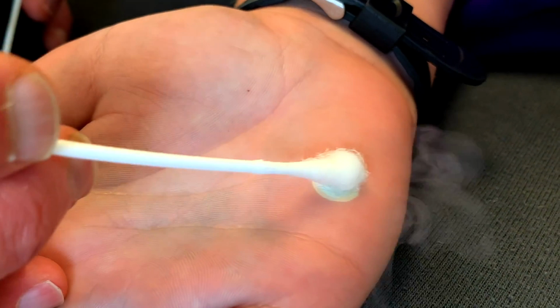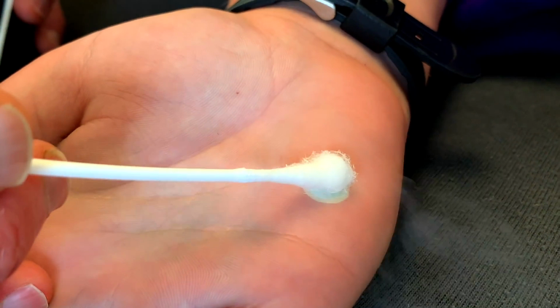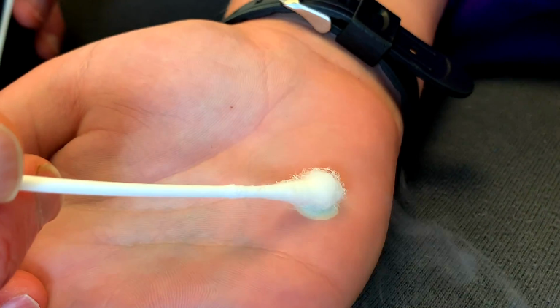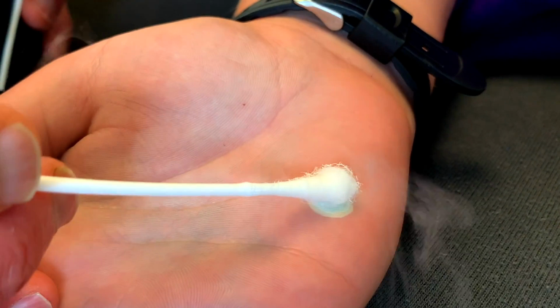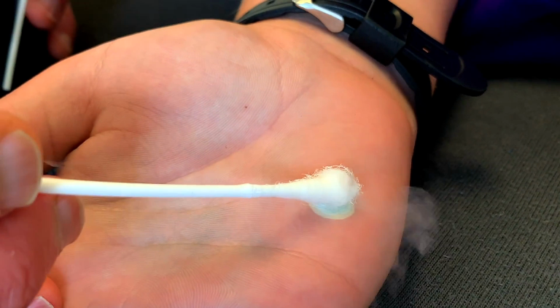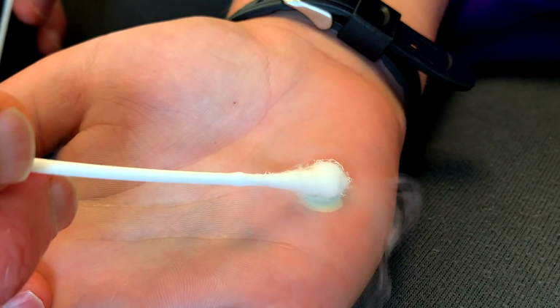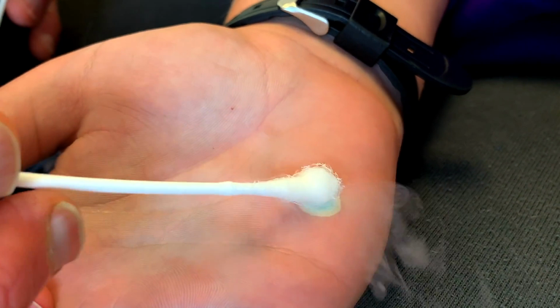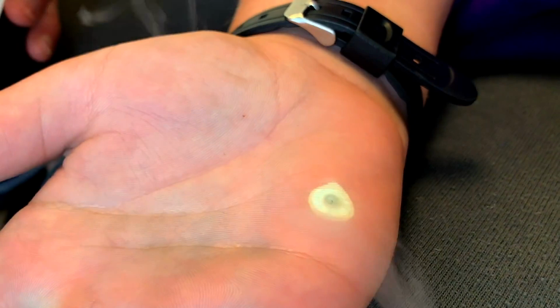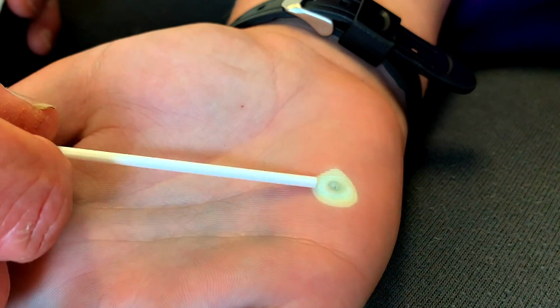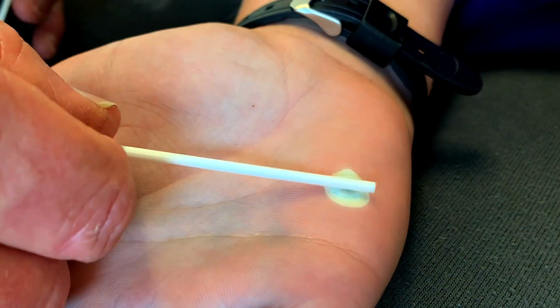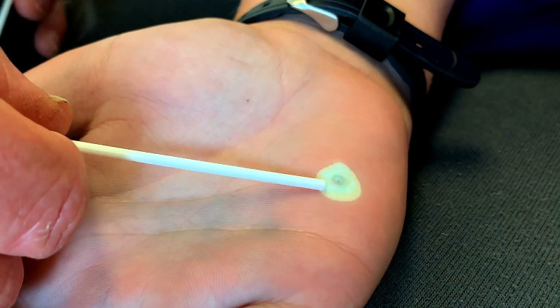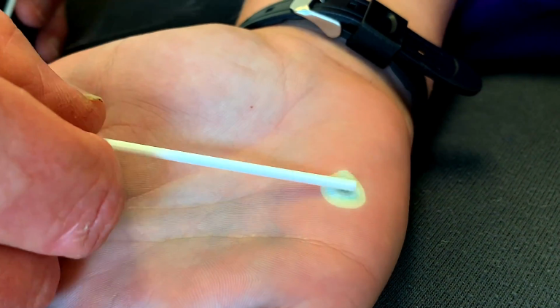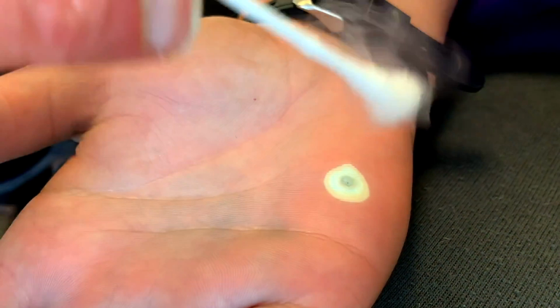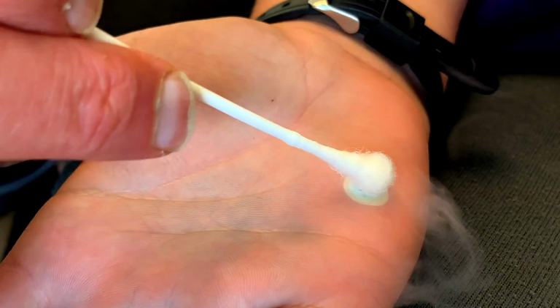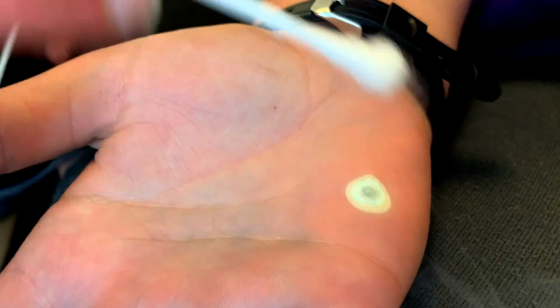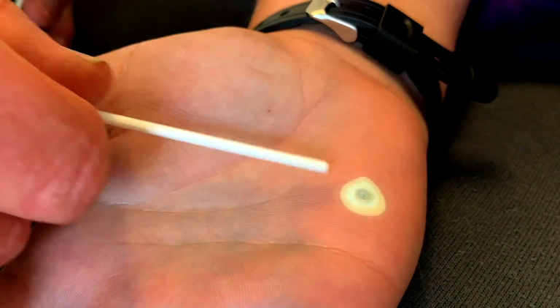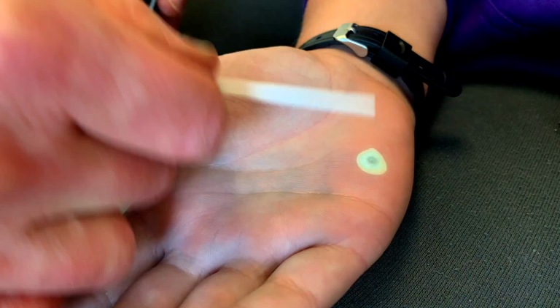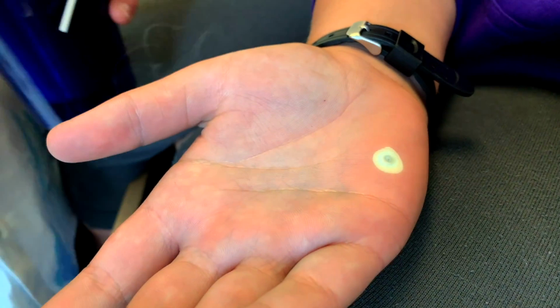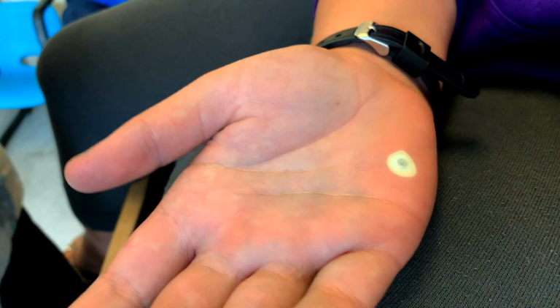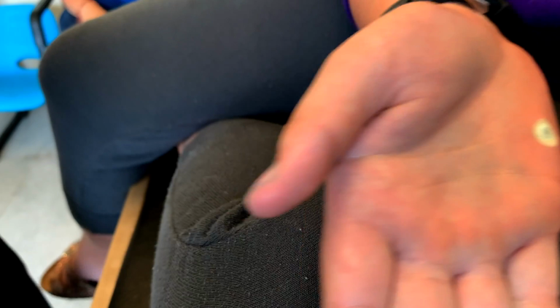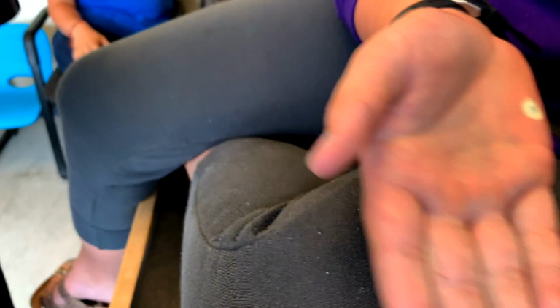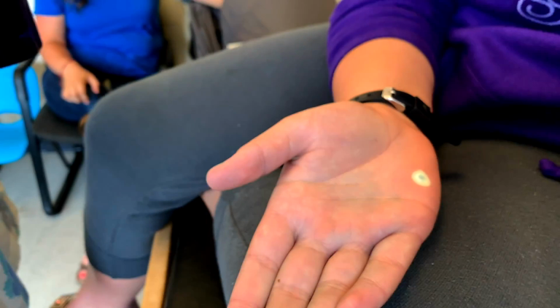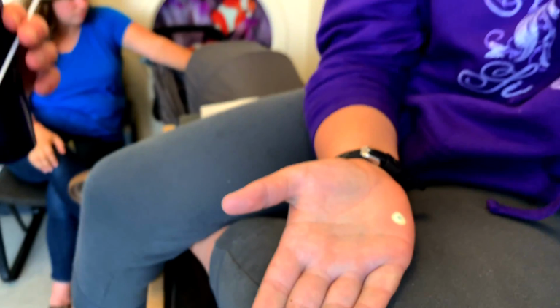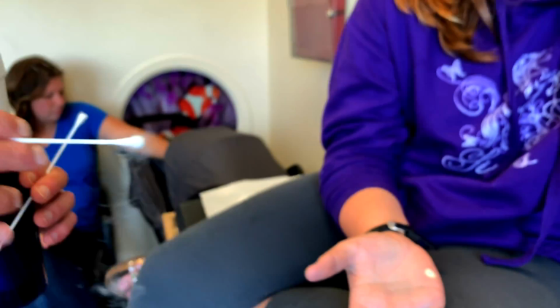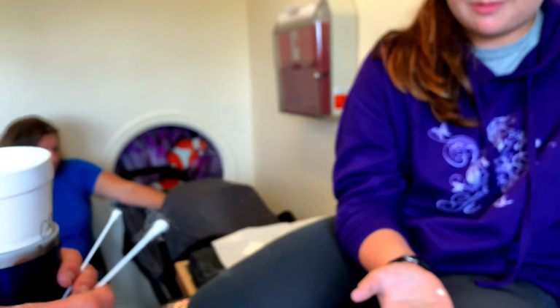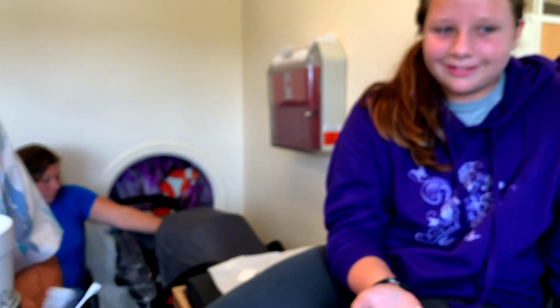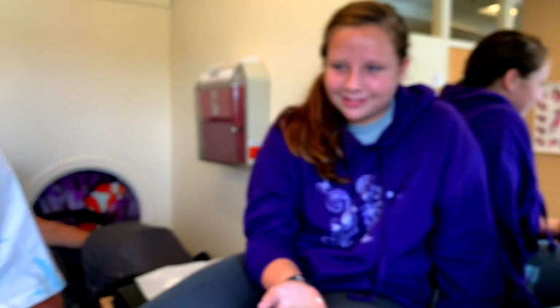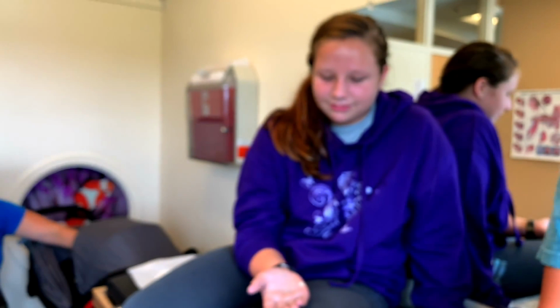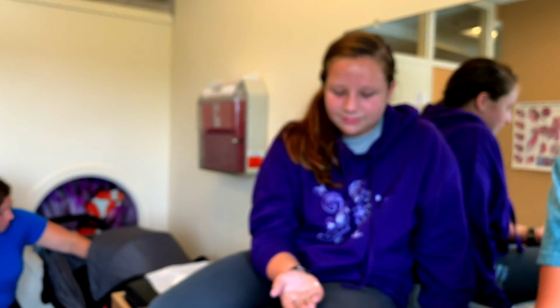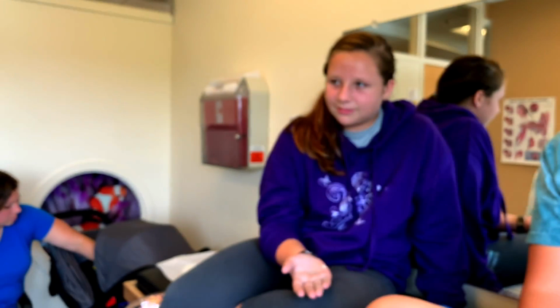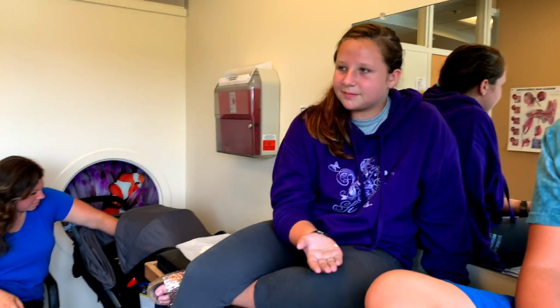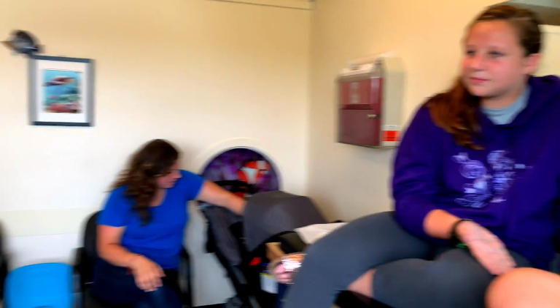I'm giving you a really deep freeze. Sometimes when you get this much normal tissue frozen, you can end up with a blood blister. If you guys get a blood blister, it's okay — don't pop it. Don't stop filming yet, we've got another treat for you.